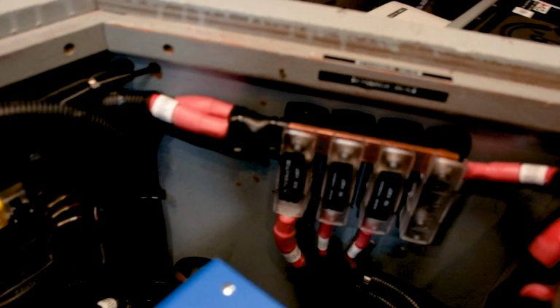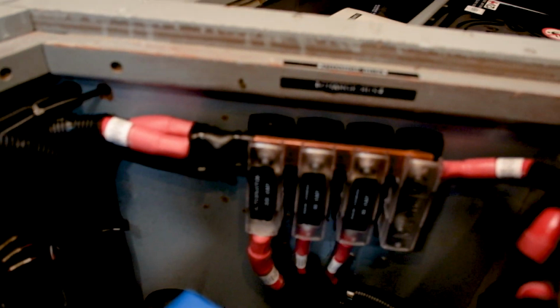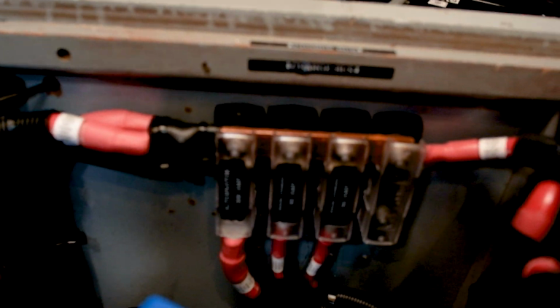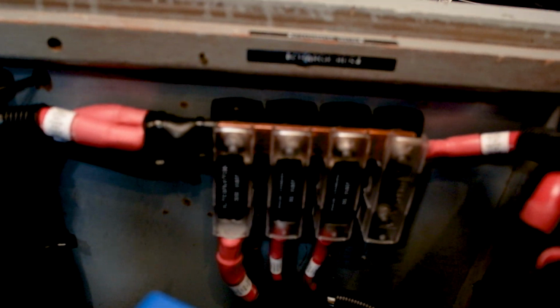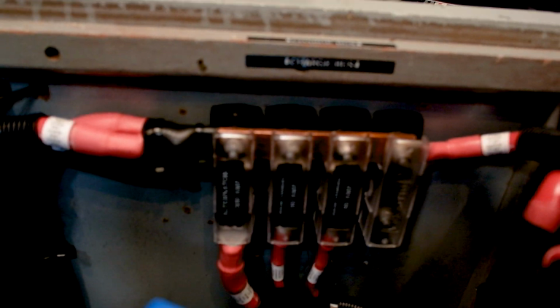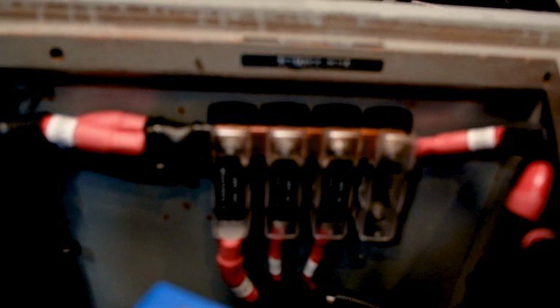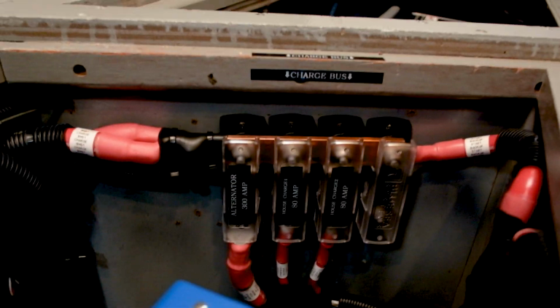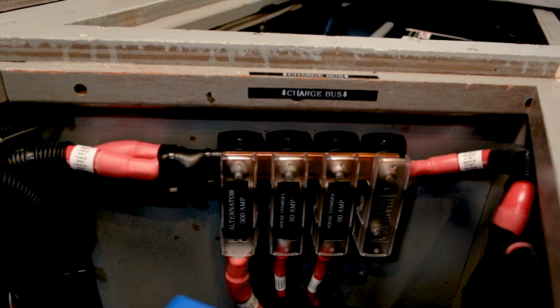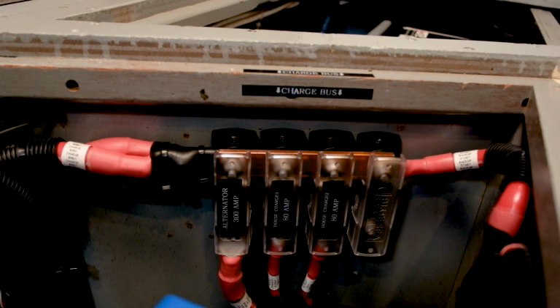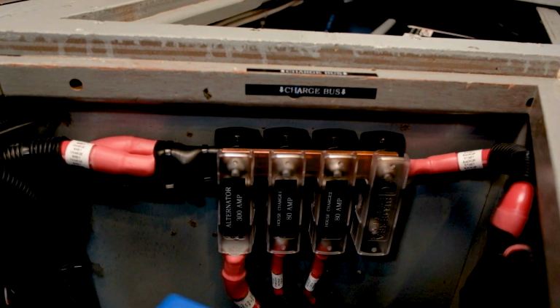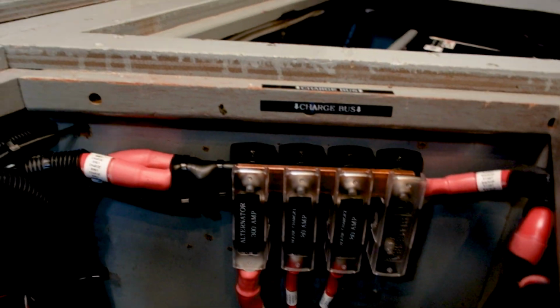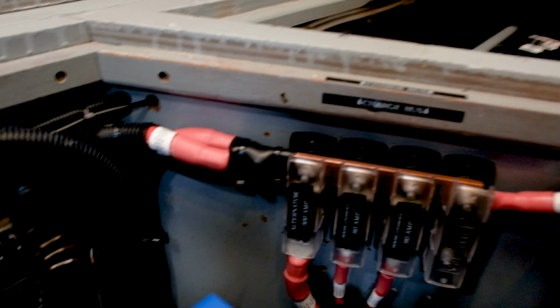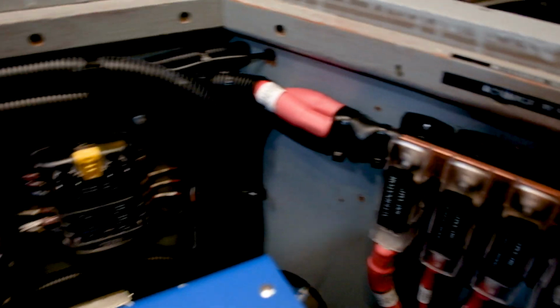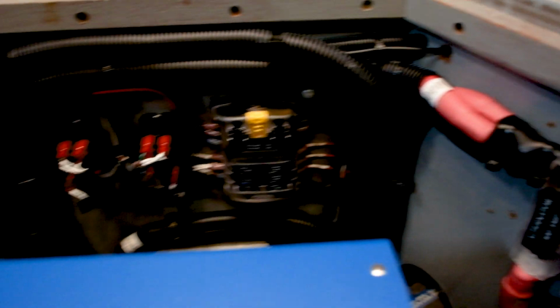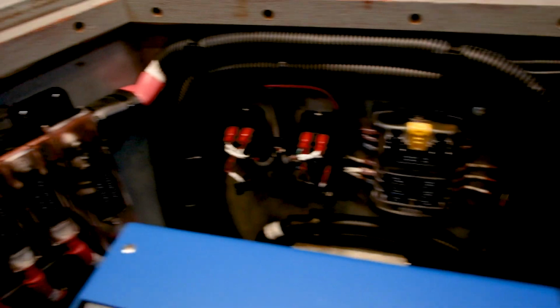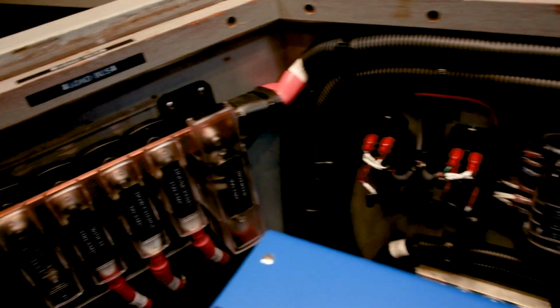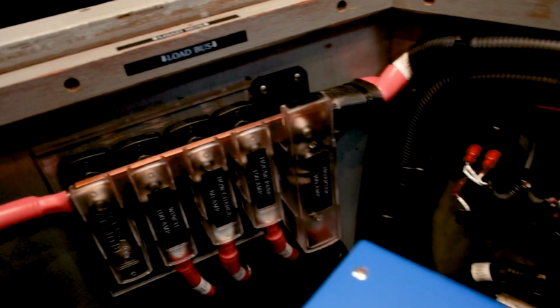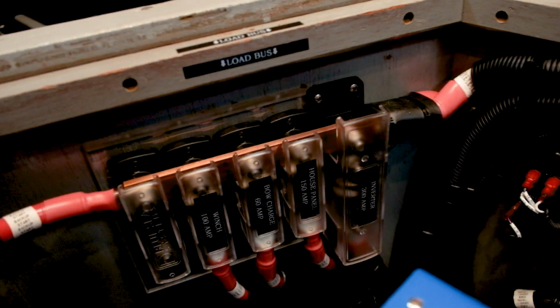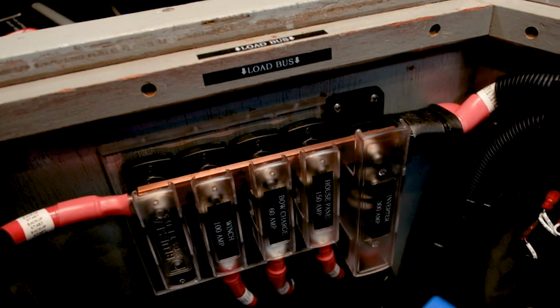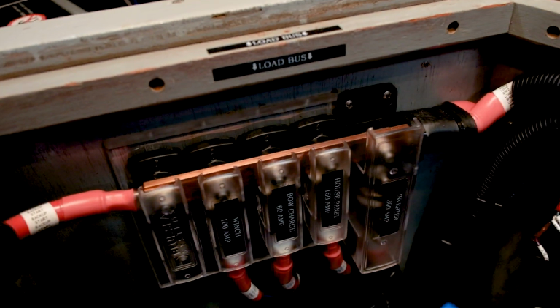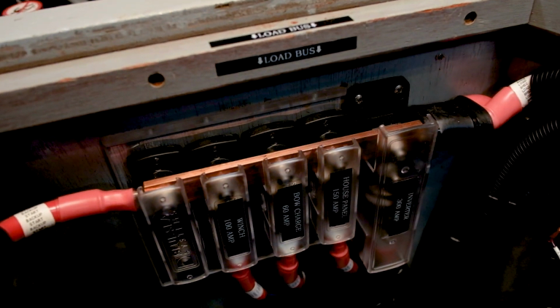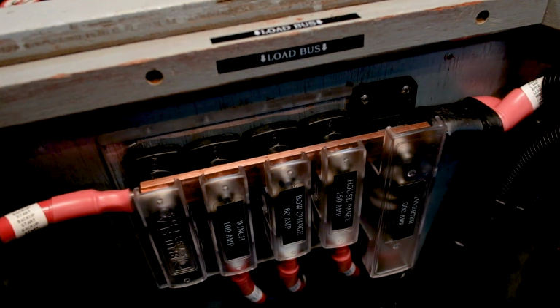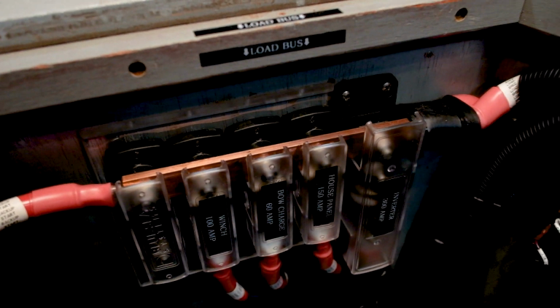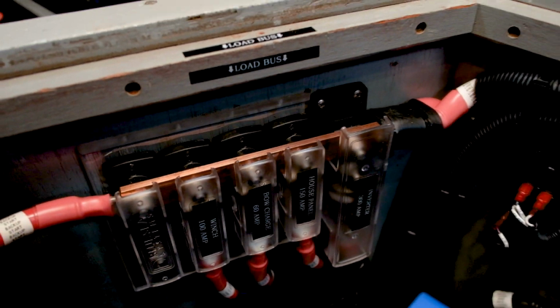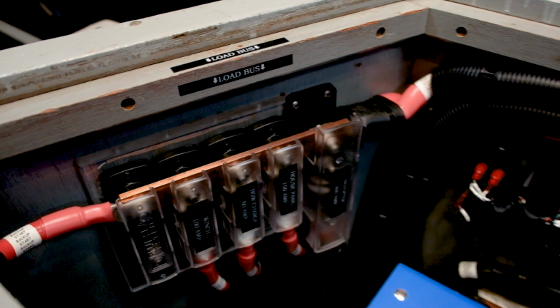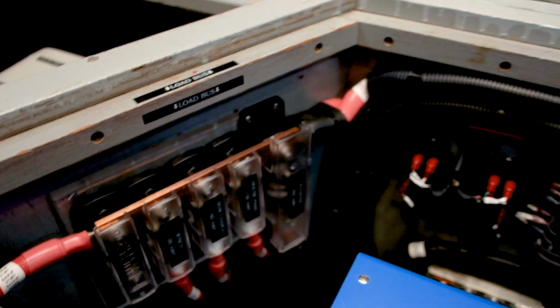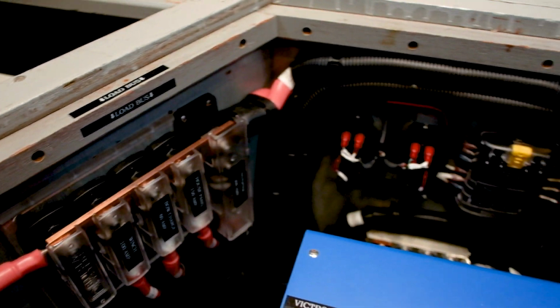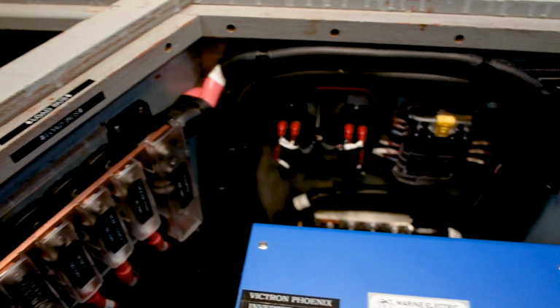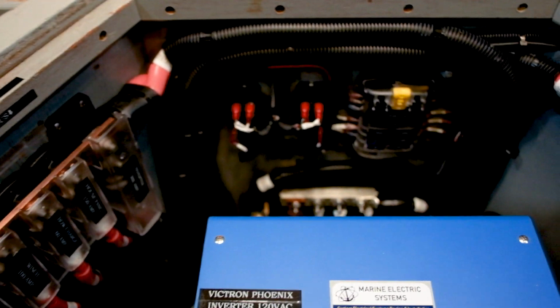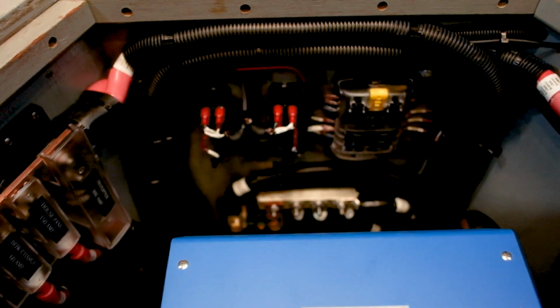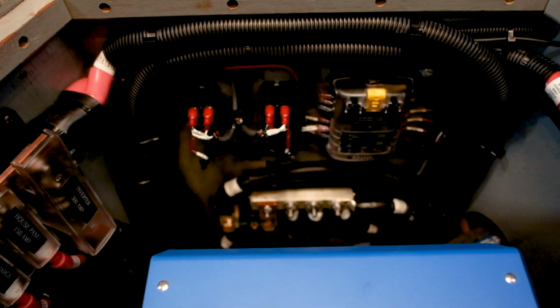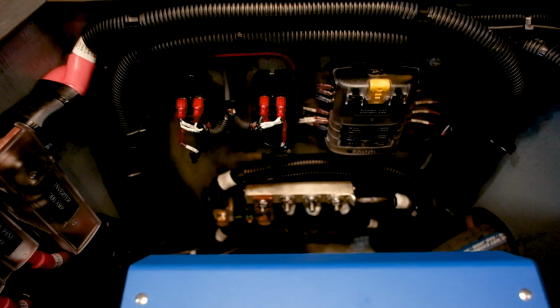We have a charge bus and a load bus, because the BMSs track everything going in and out of these batteries at all times.